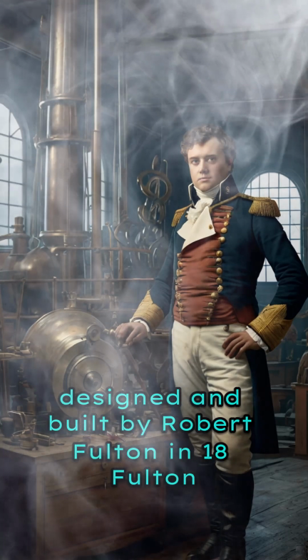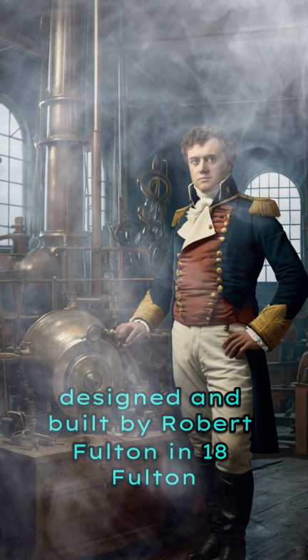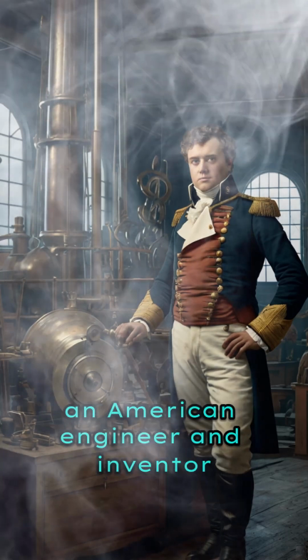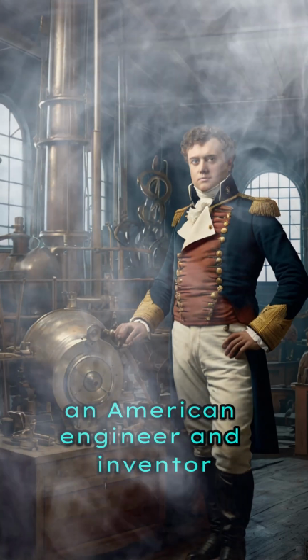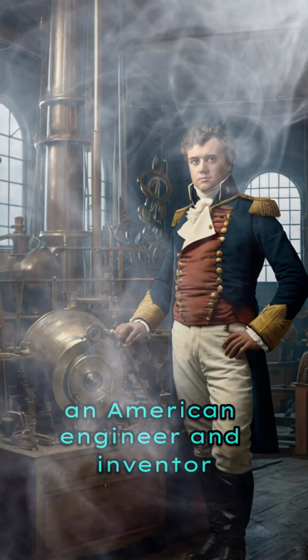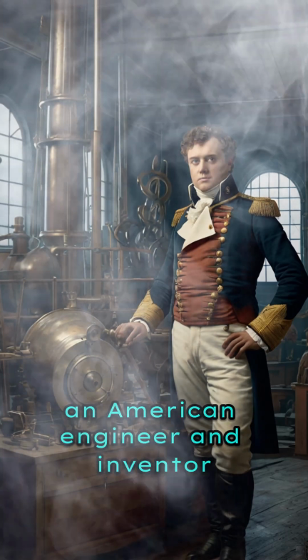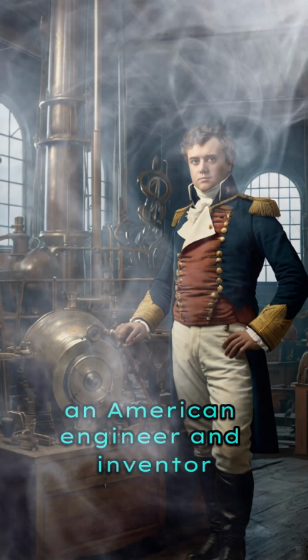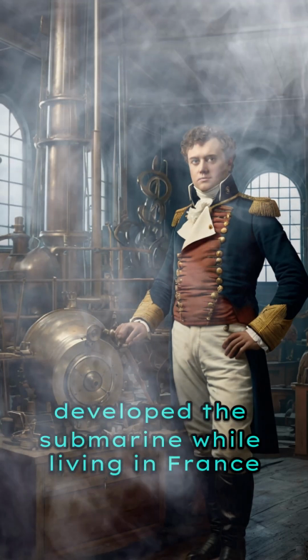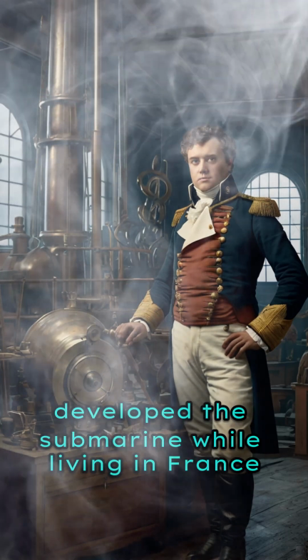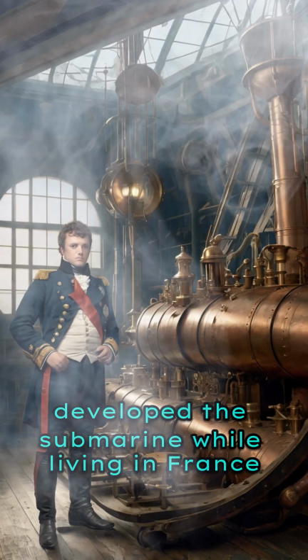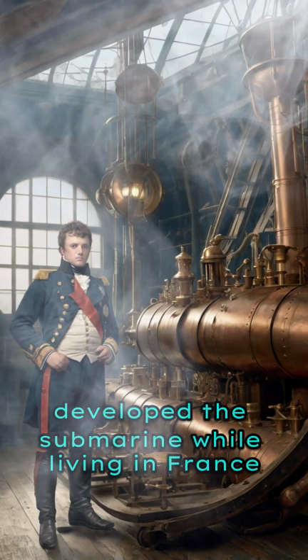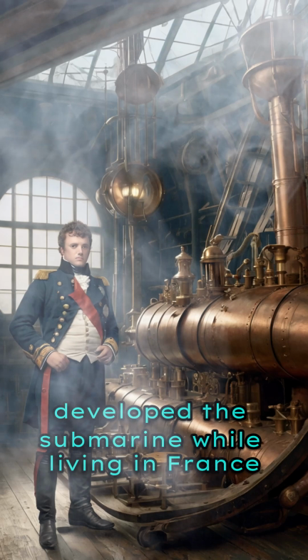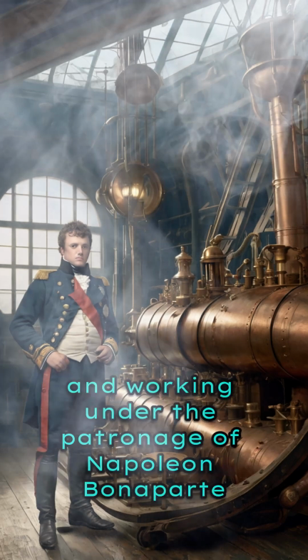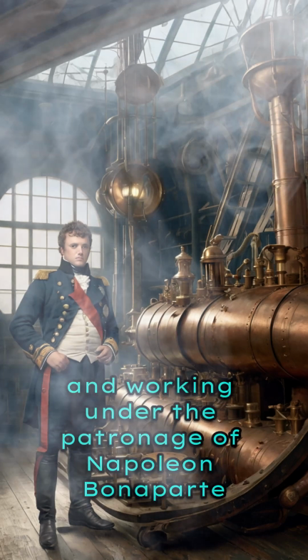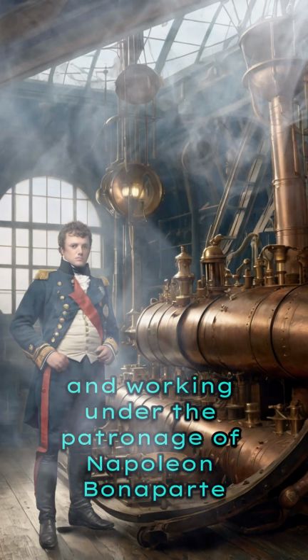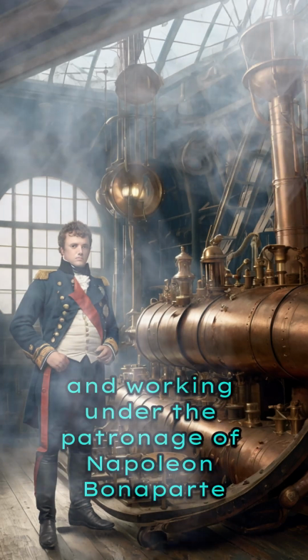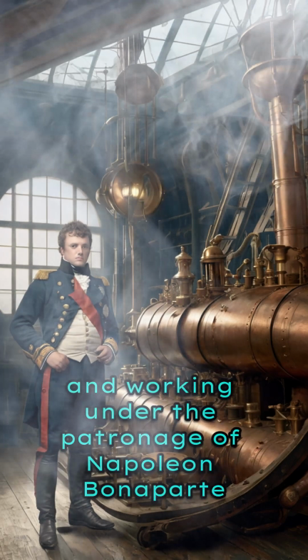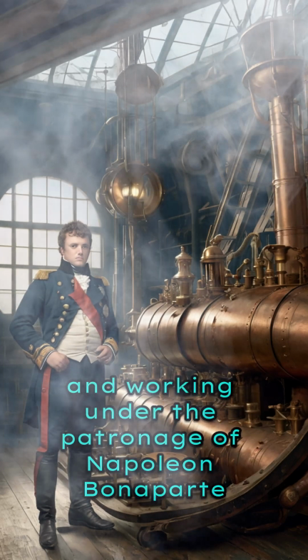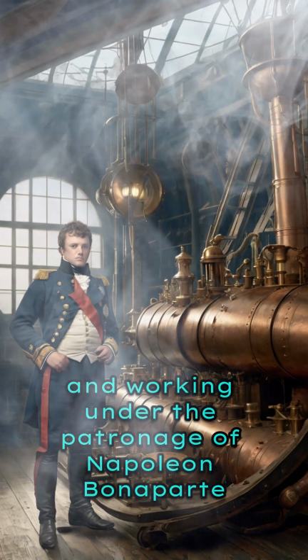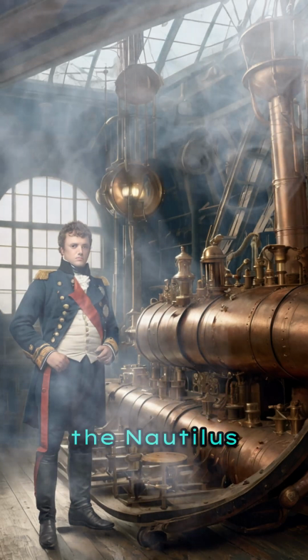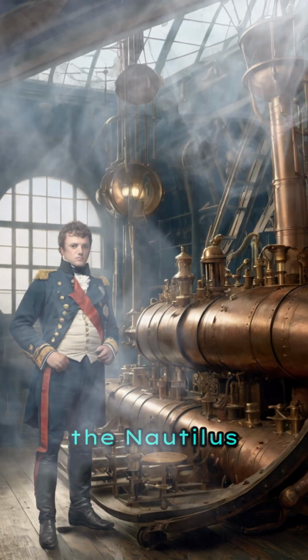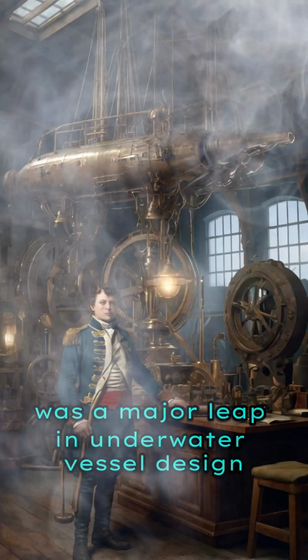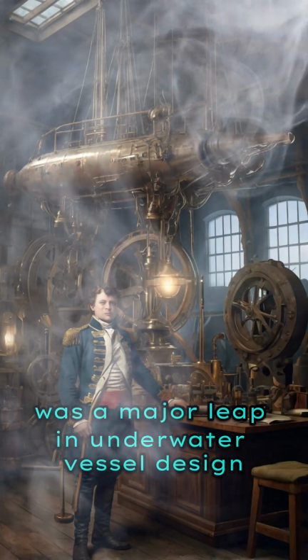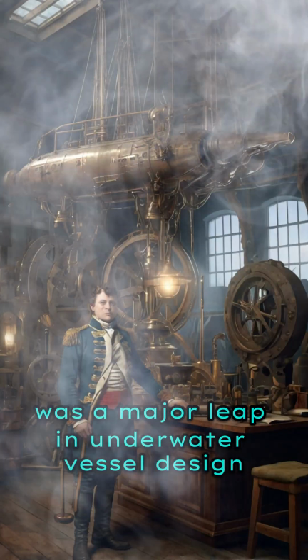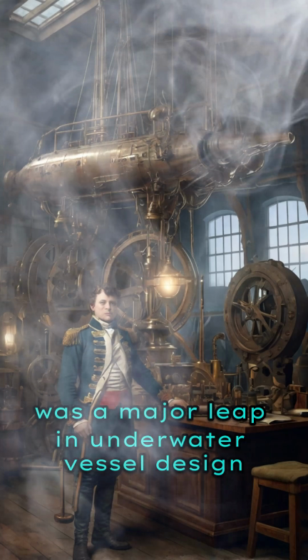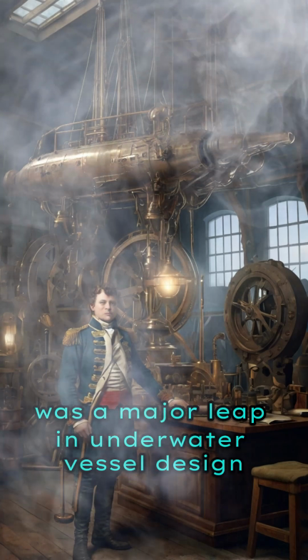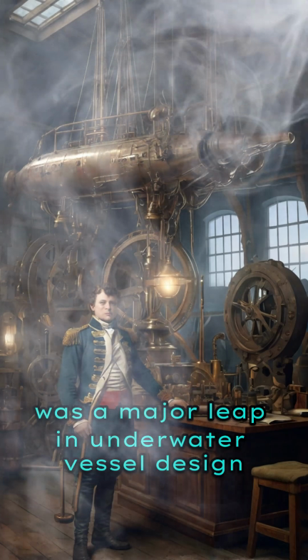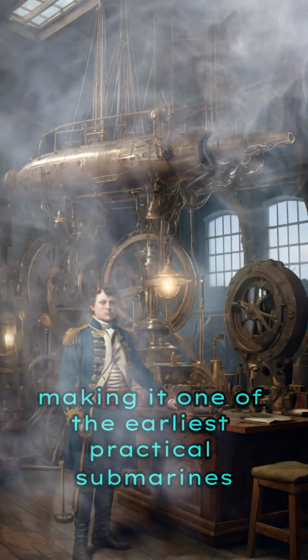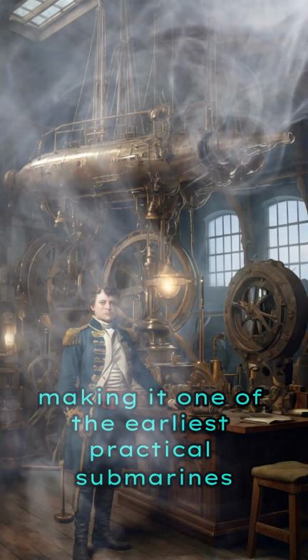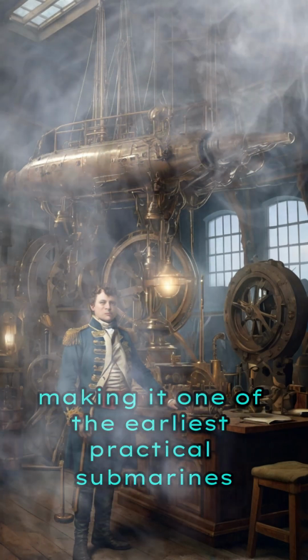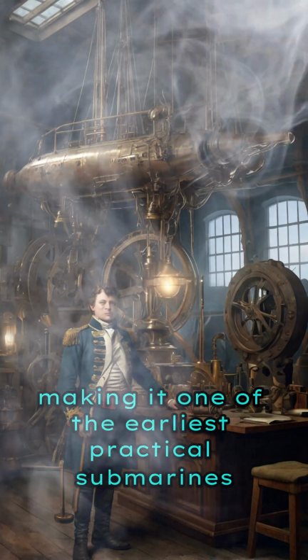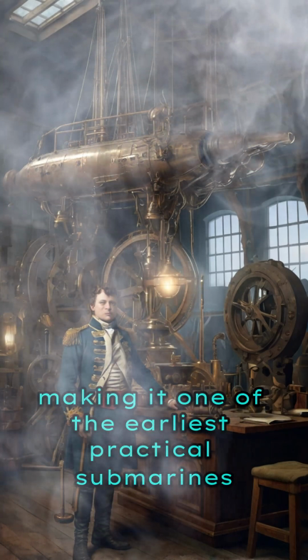Fulton, an American engineer and inventor, developed the submarine while living in France and working under the patronage of Napoleon Bonaparte. The Nautilus was a major leap in underwater vessel design, making it one of the earliest practical submarines.